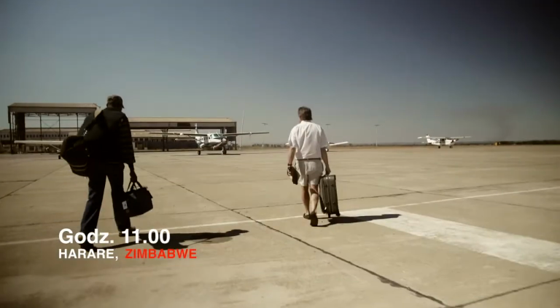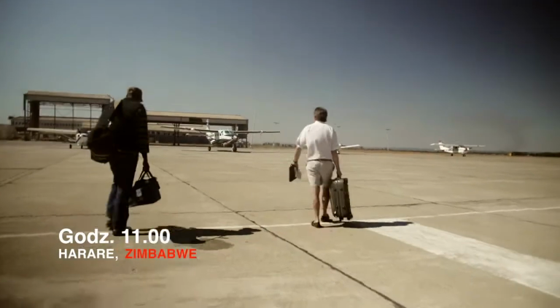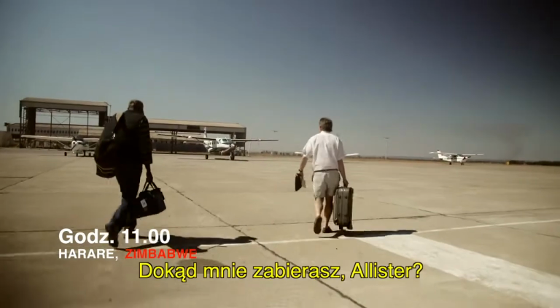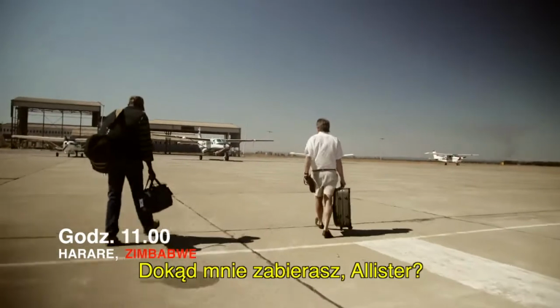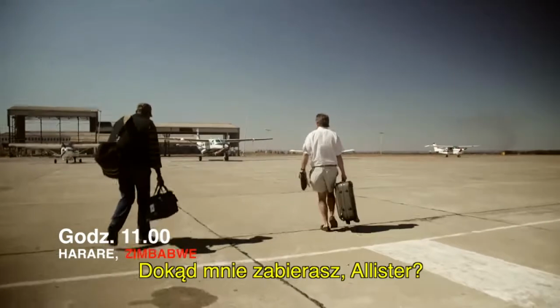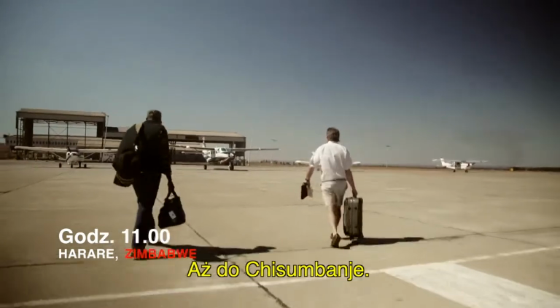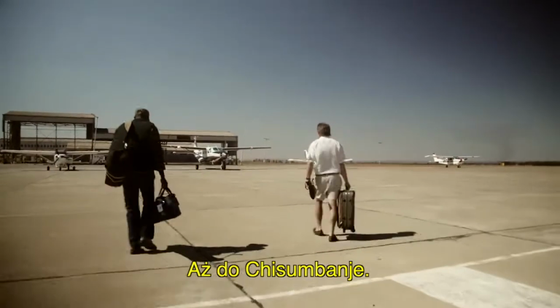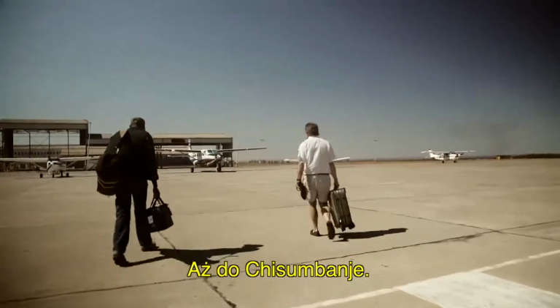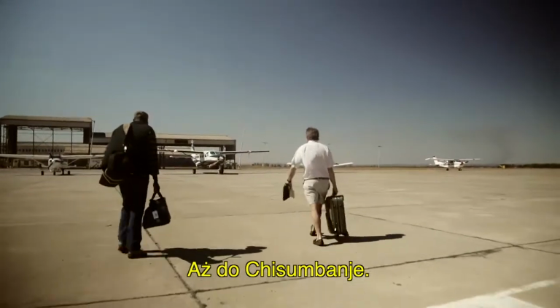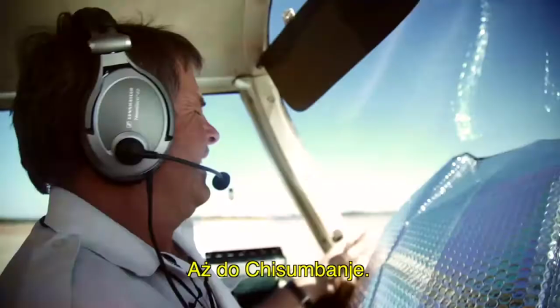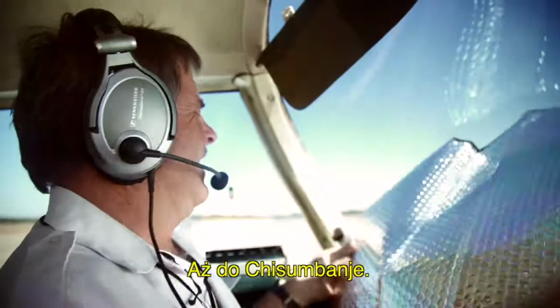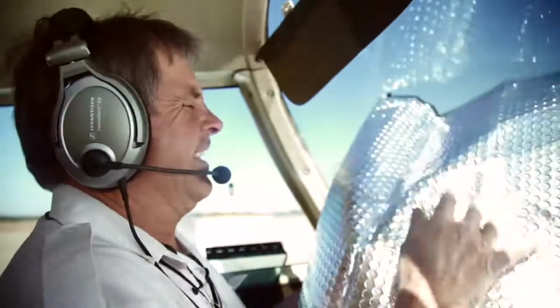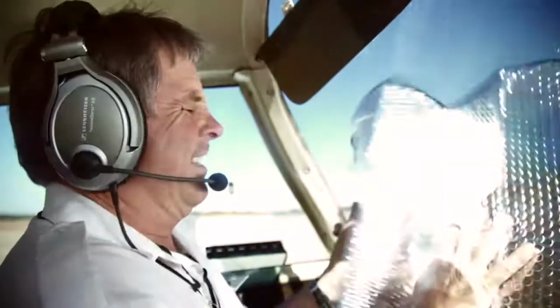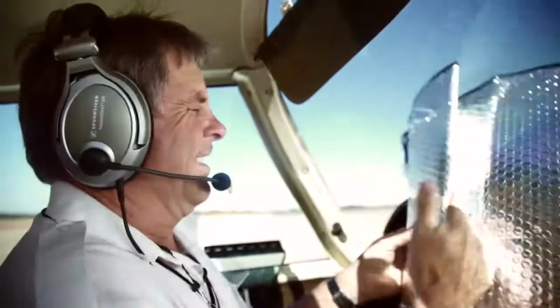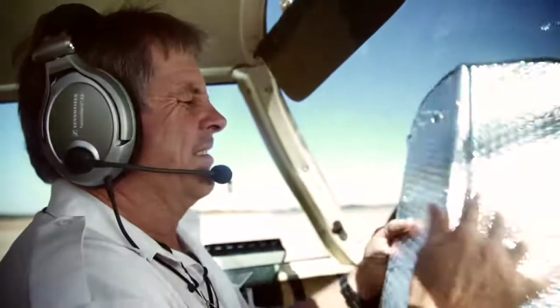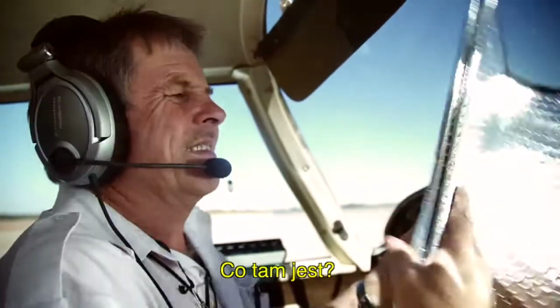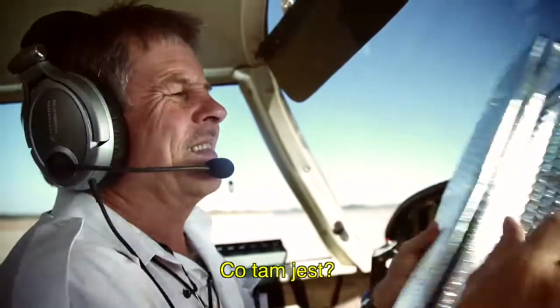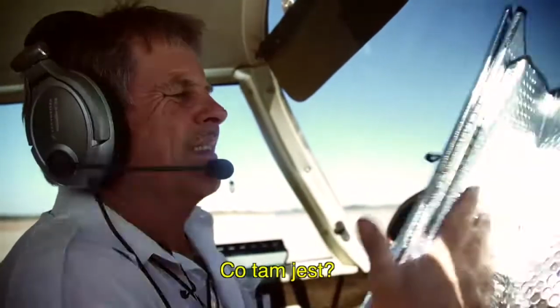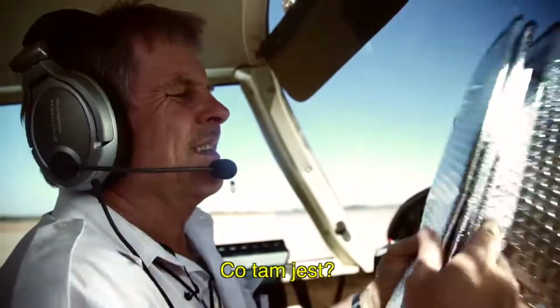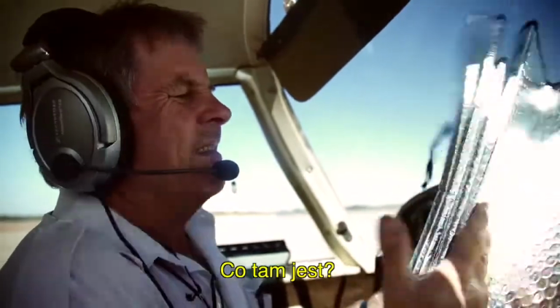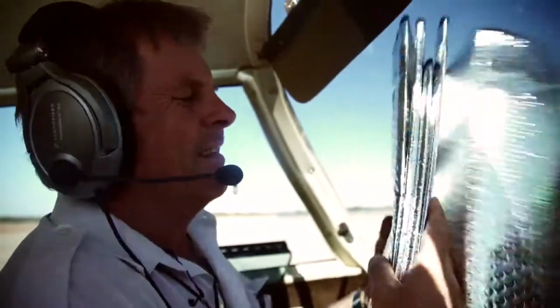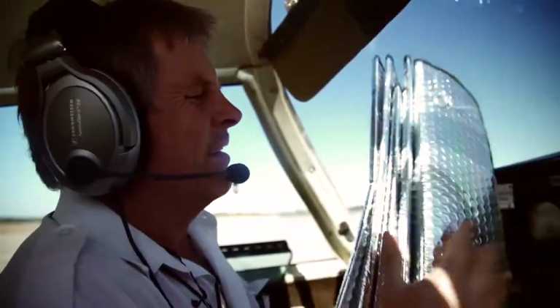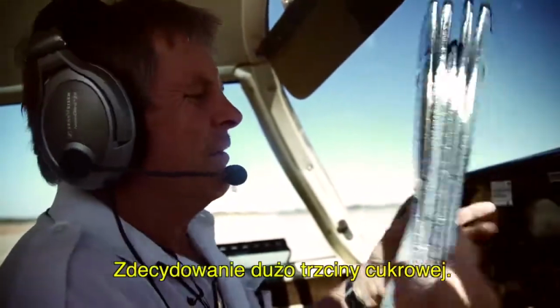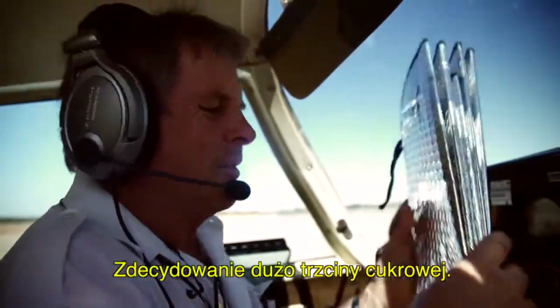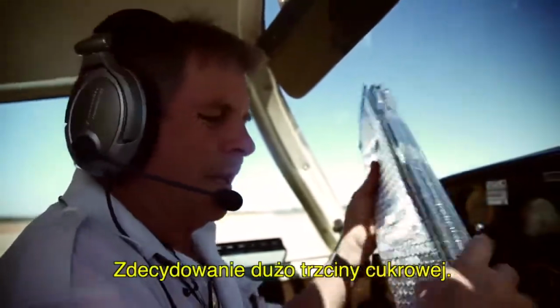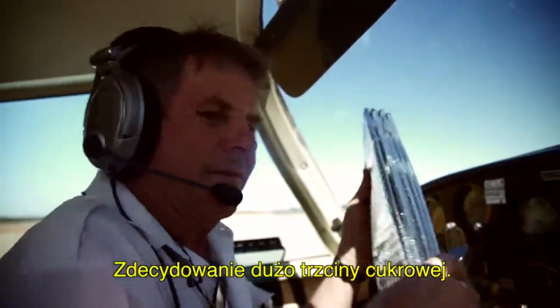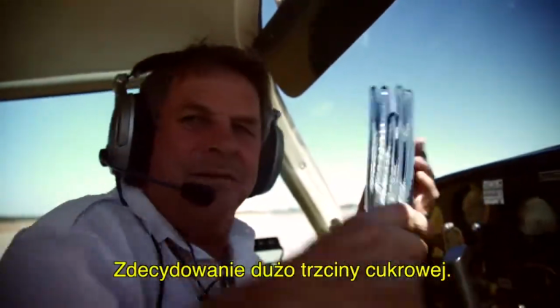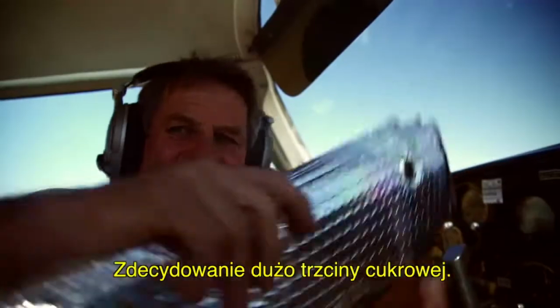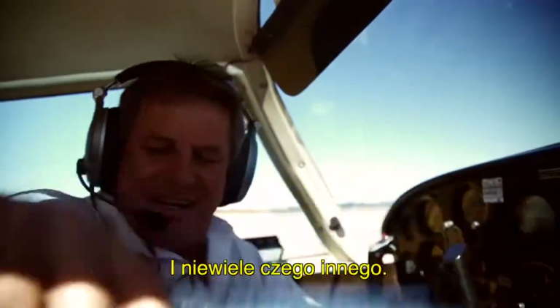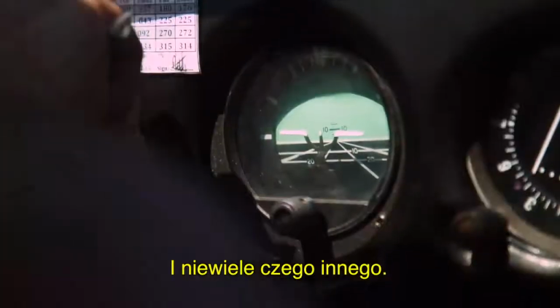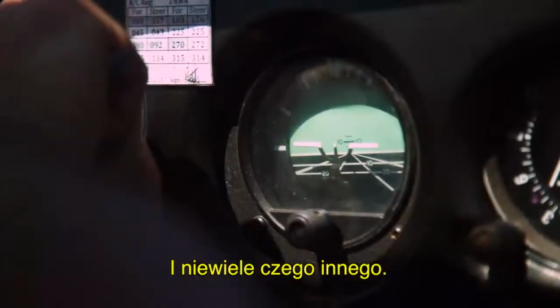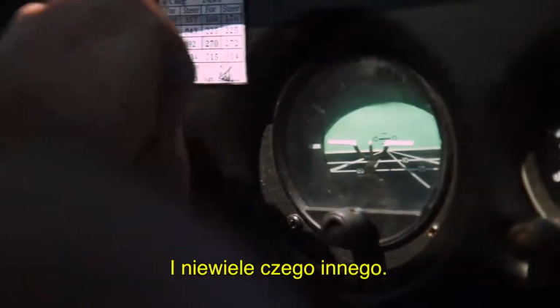Where are you taking me, Alistair? All the way to Chisholm Bungee. What's in Chisholm Bungee? That's where lots of sugarcane — and not a lot else.